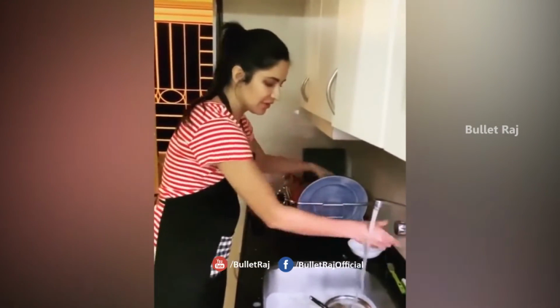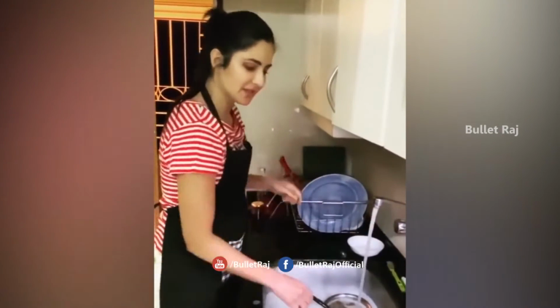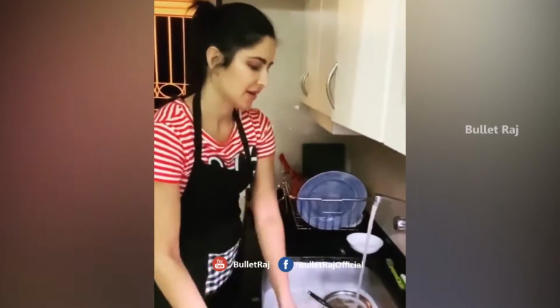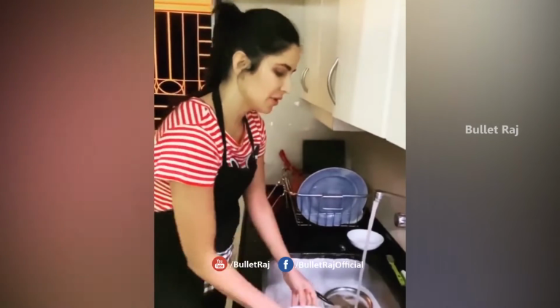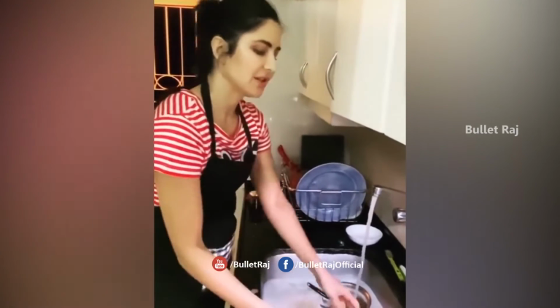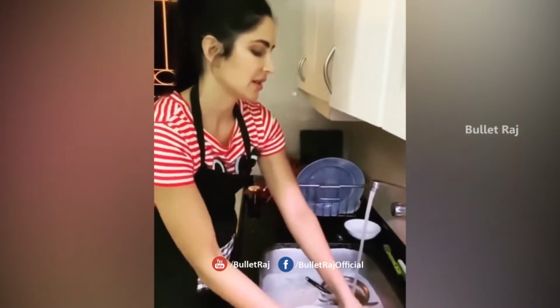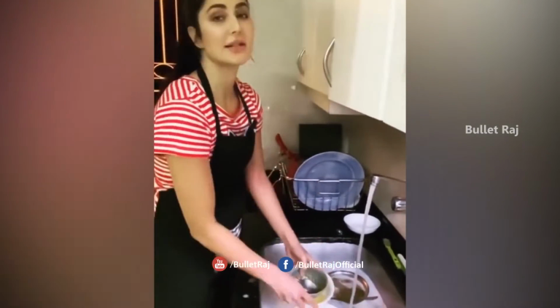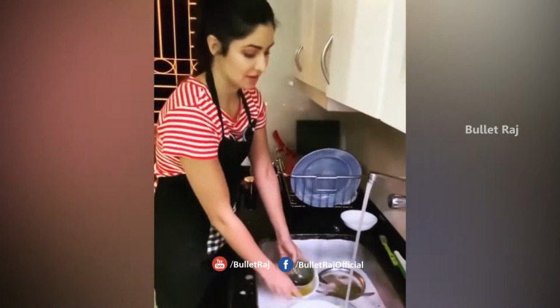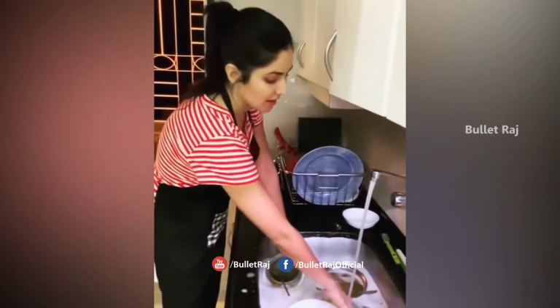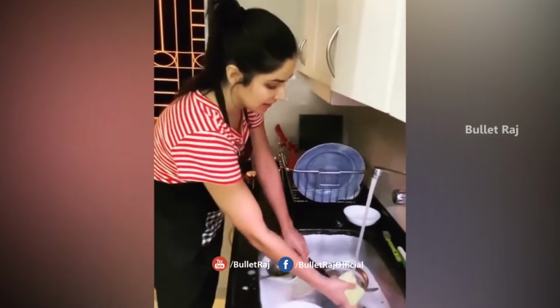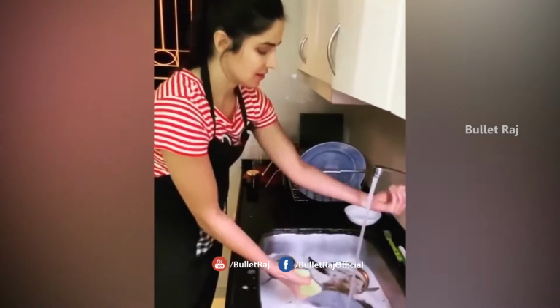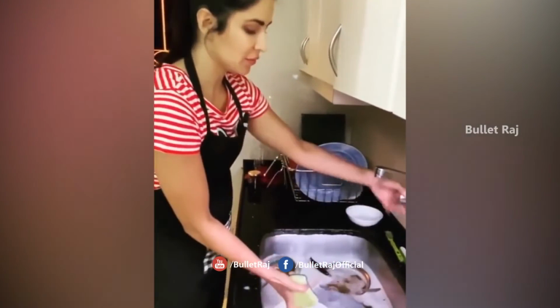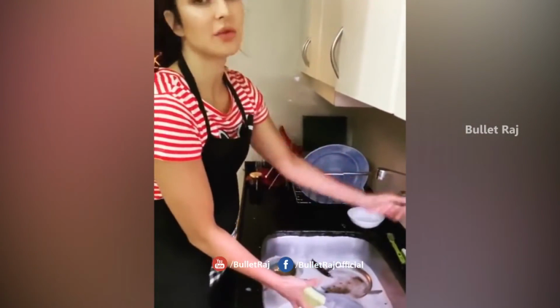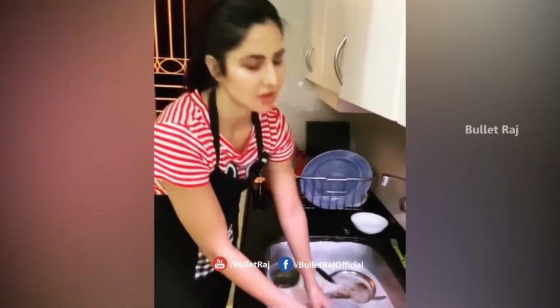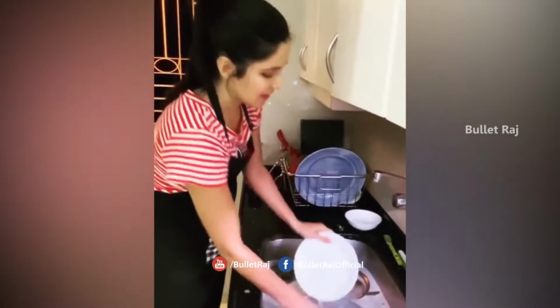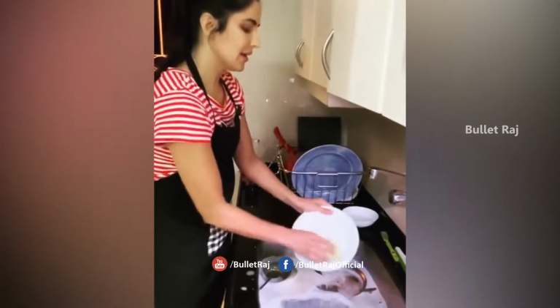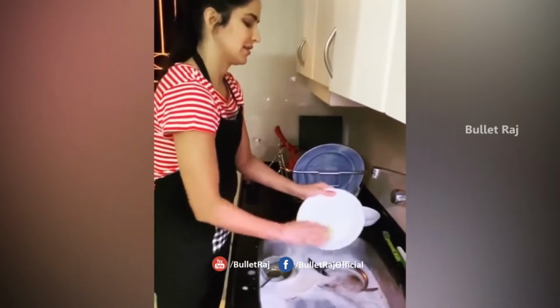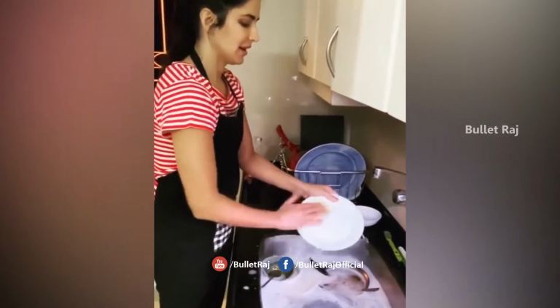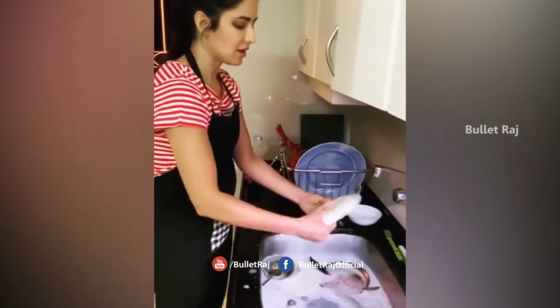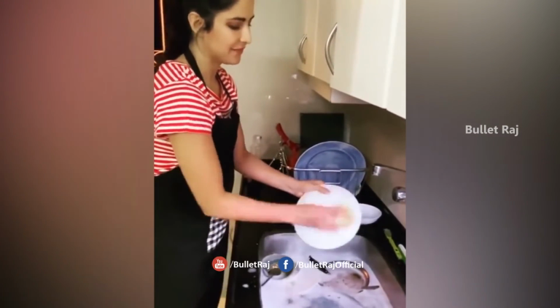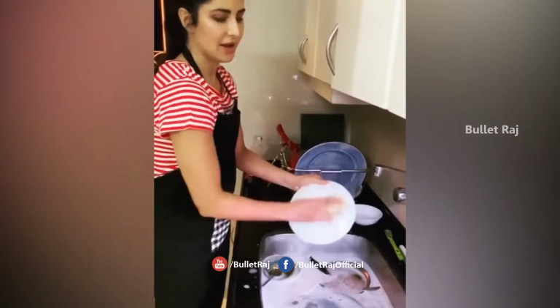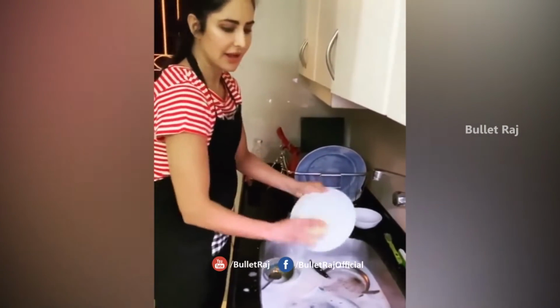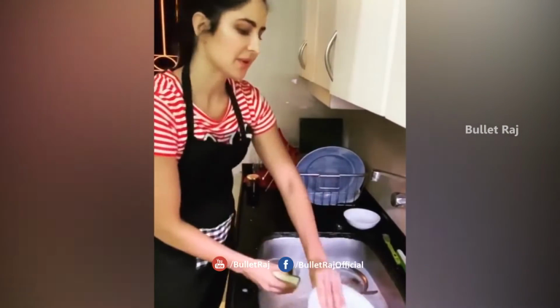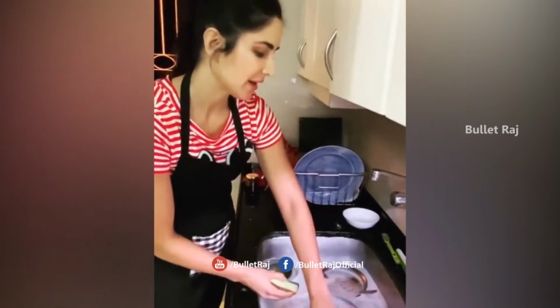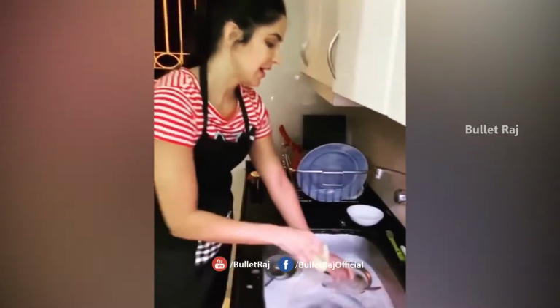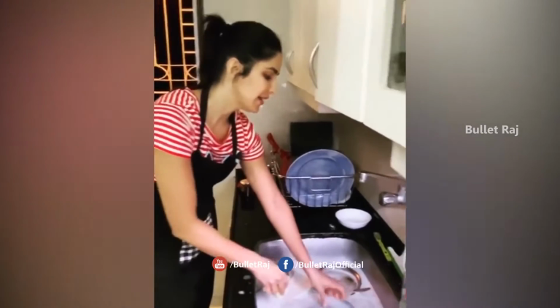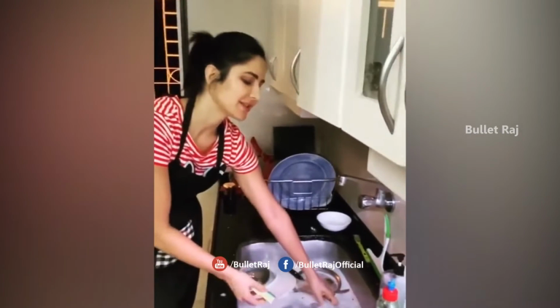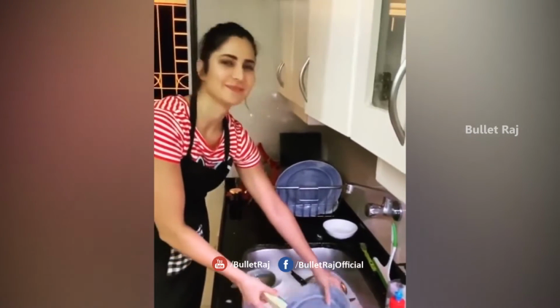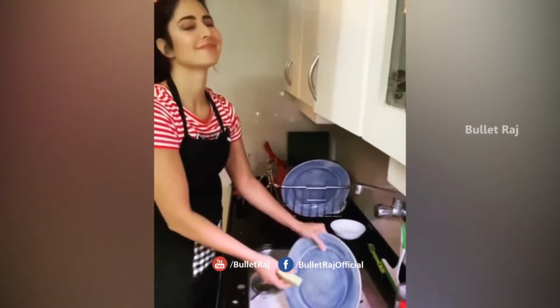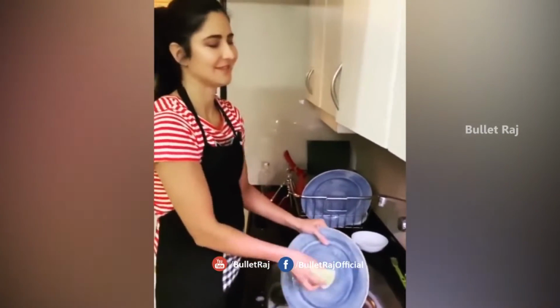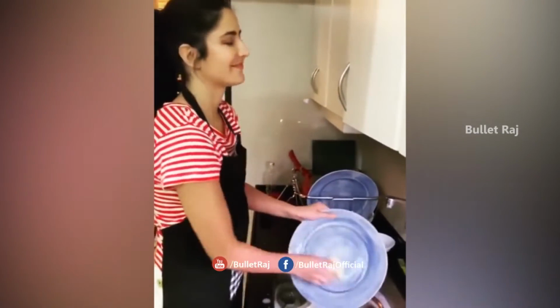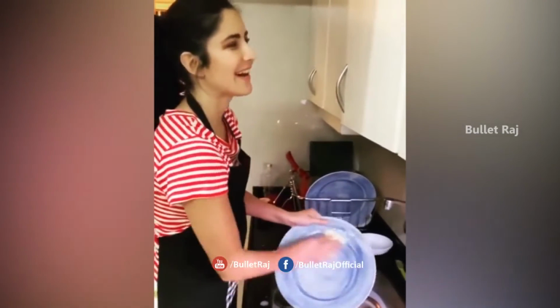You fill up the sink, put all the dishes inside, then turn off the water so you don't waste water. Then lather all of them and then put them back here and then rinse them off. Got it.